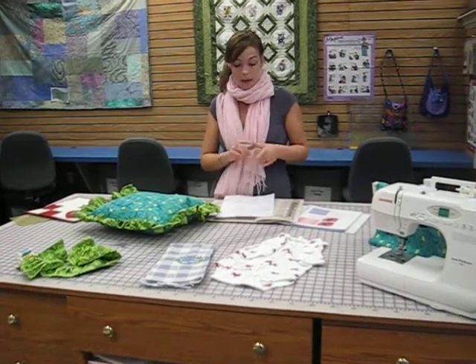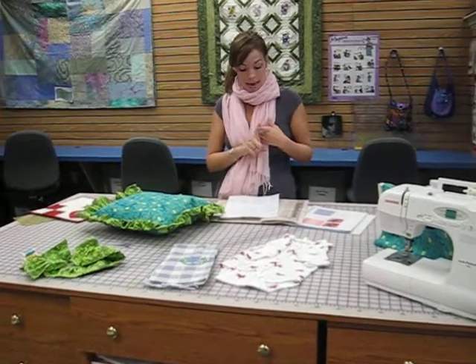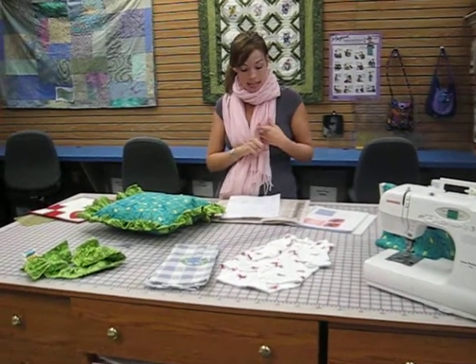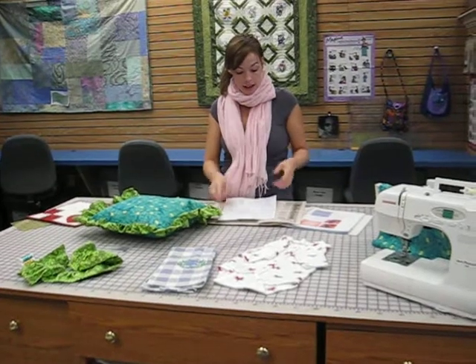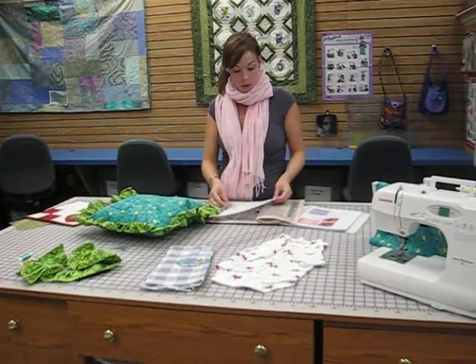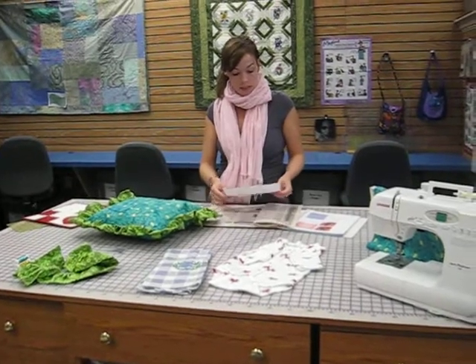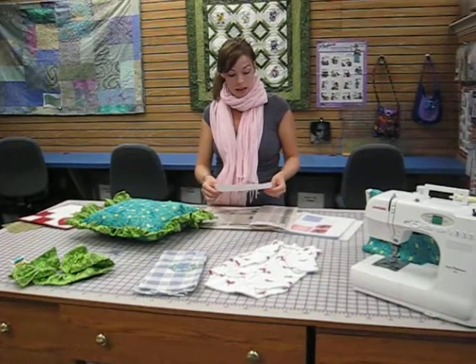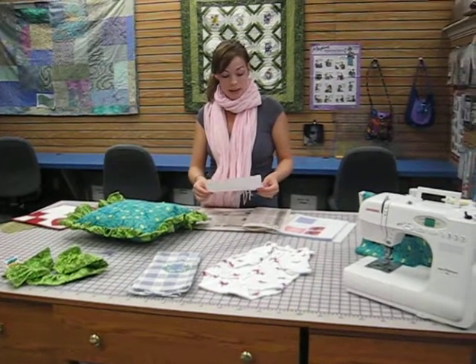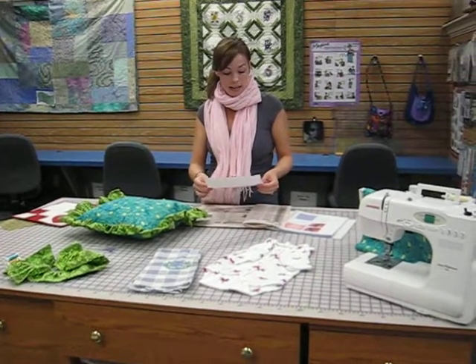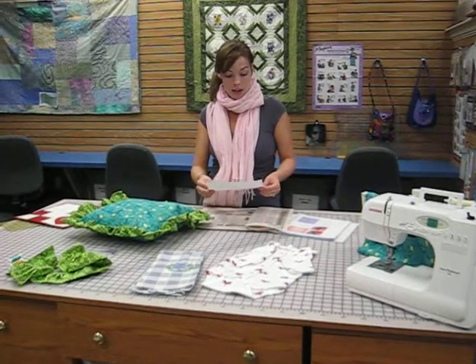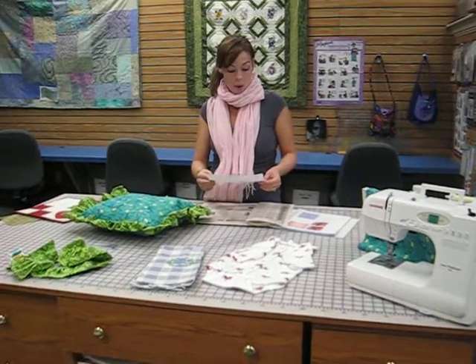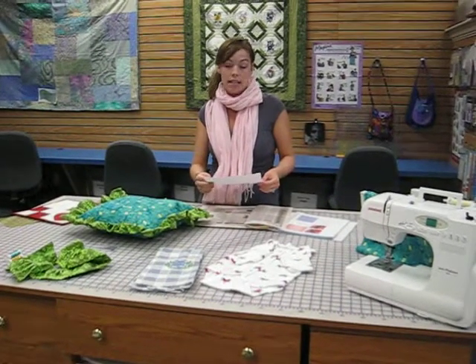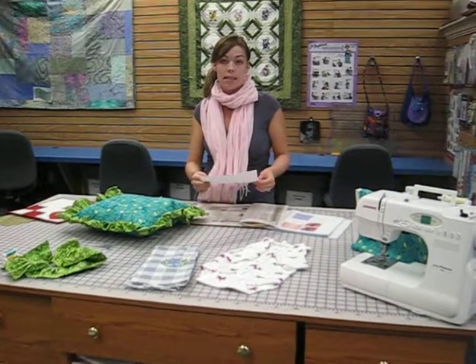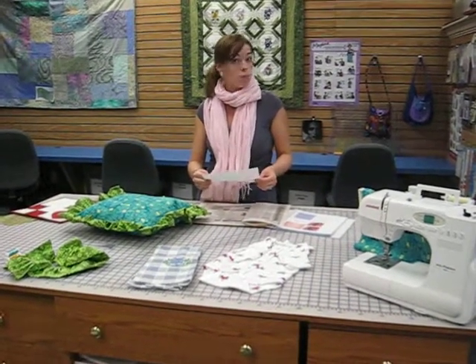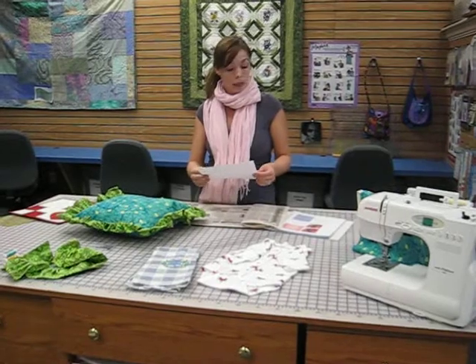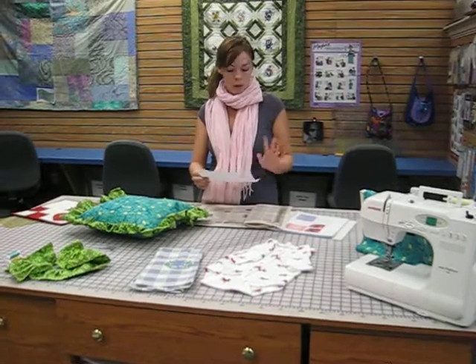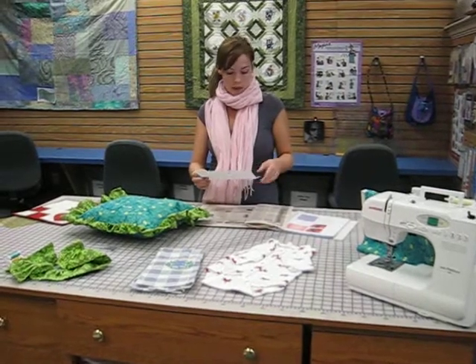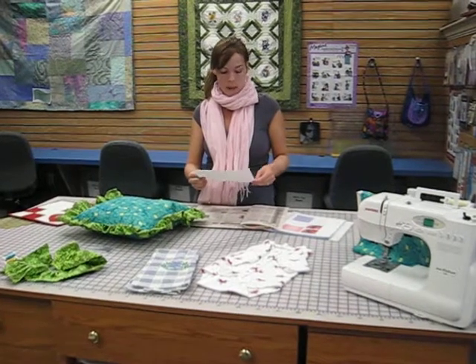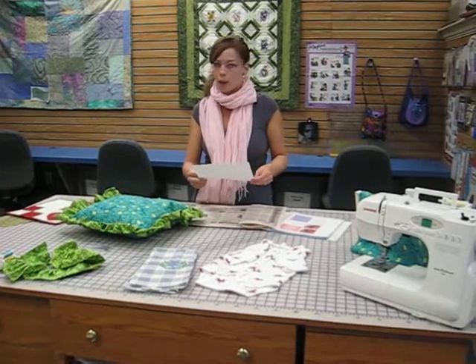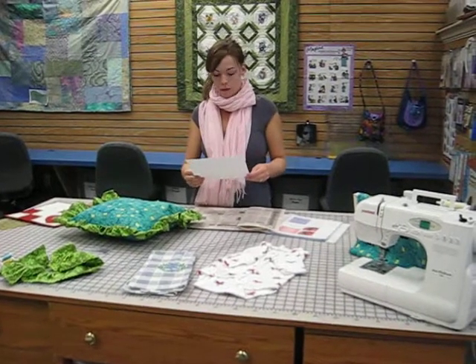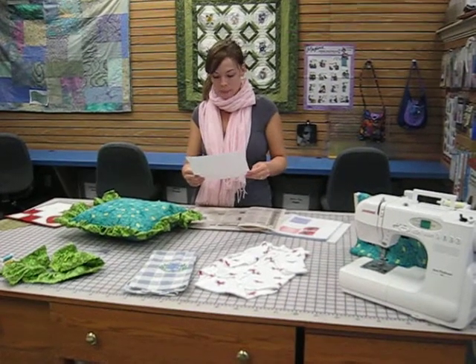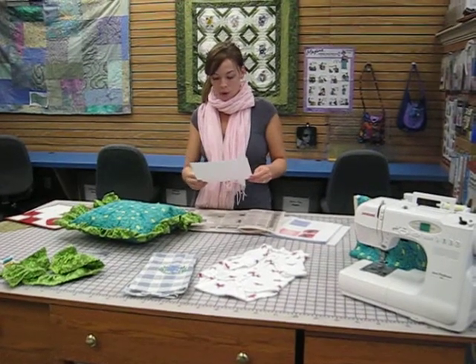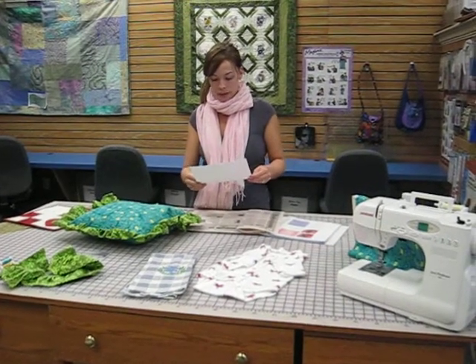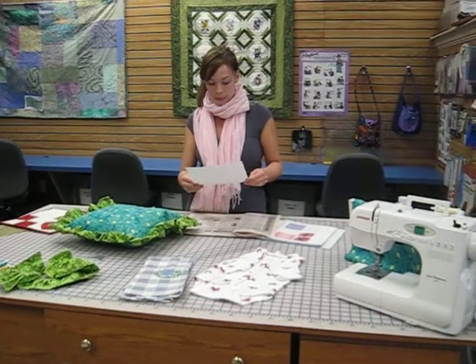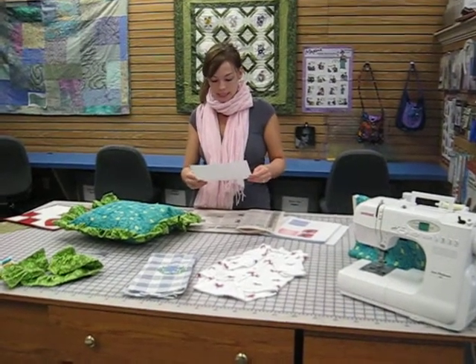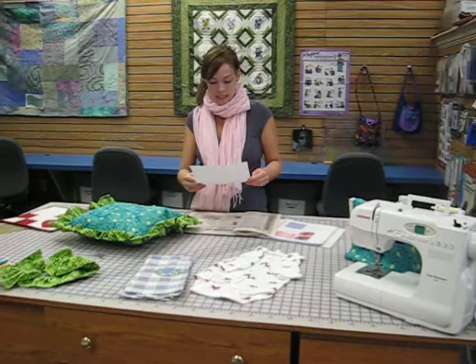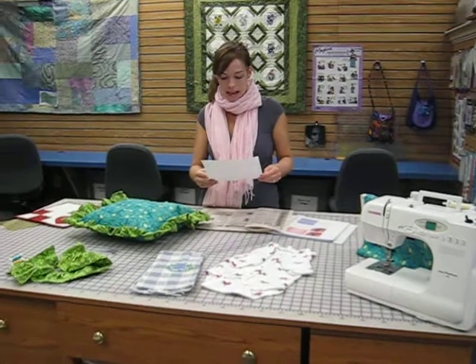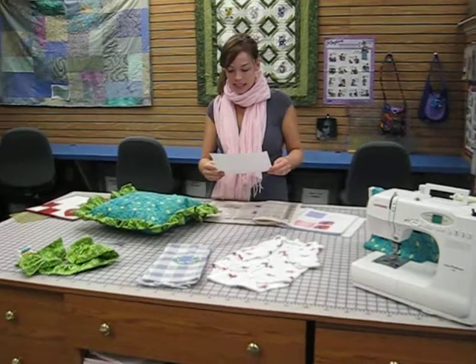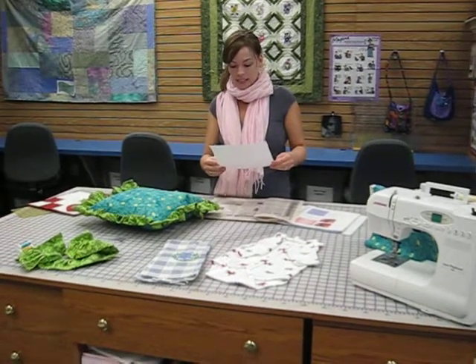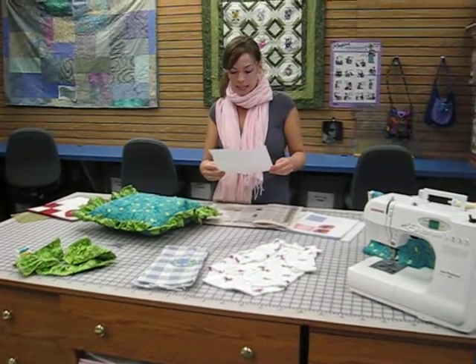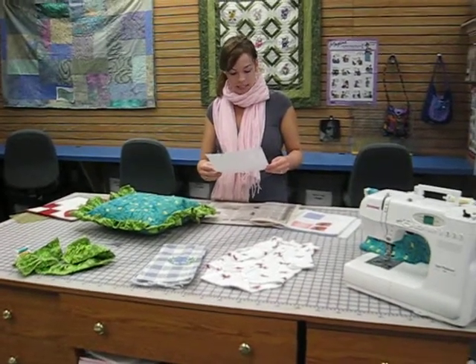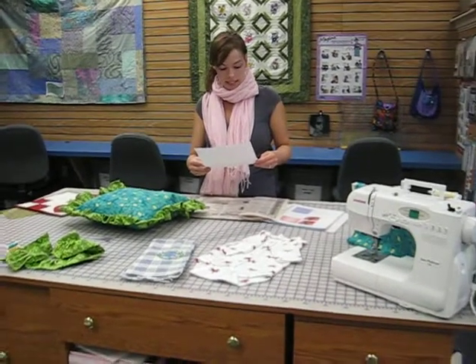There'll be a binding lesson. We're going to put on a pin tuck and a wing it lesson, maybe some shirring in there — we're not quite sure, but keep your eye out for that. We're going to put on some paper piecing, some stained glass, stippling, and stay stitches.